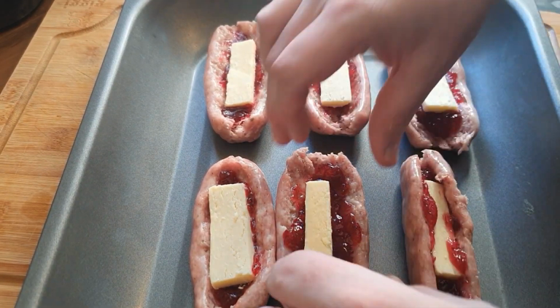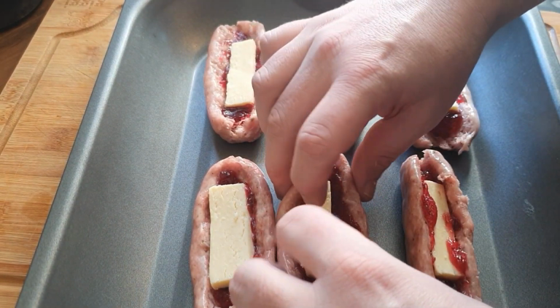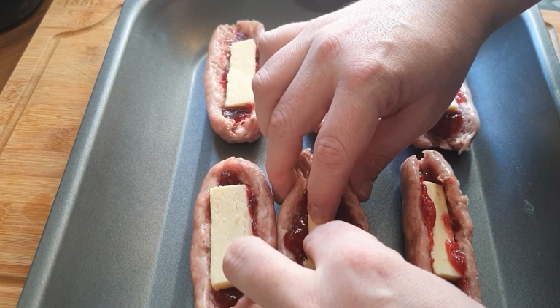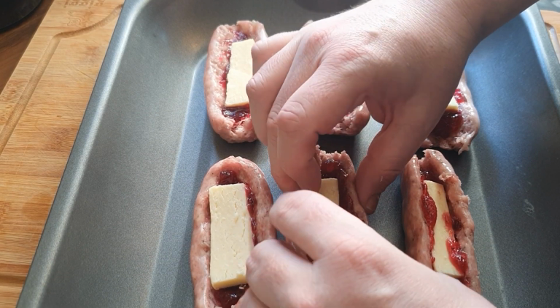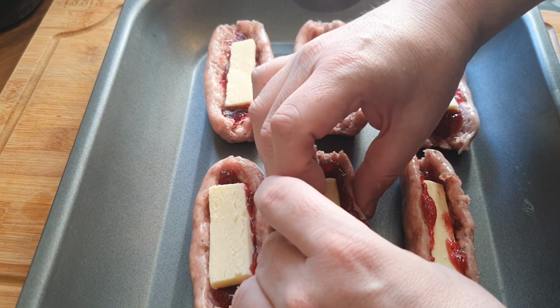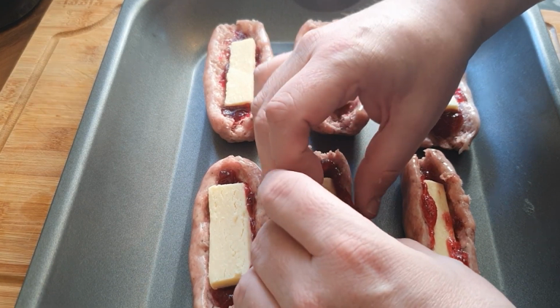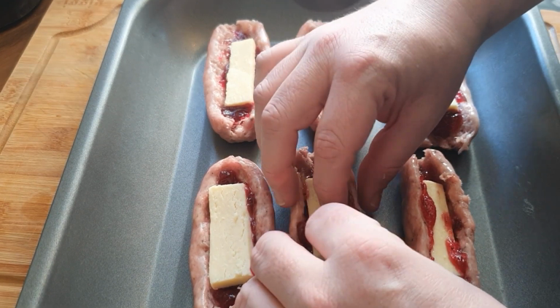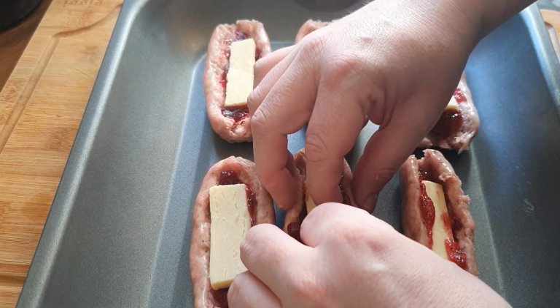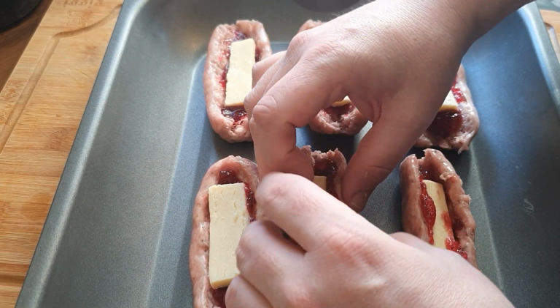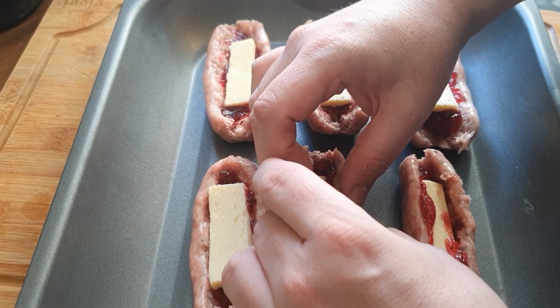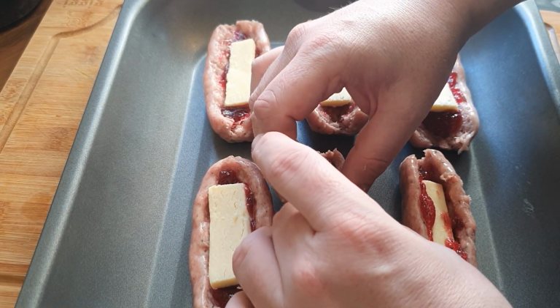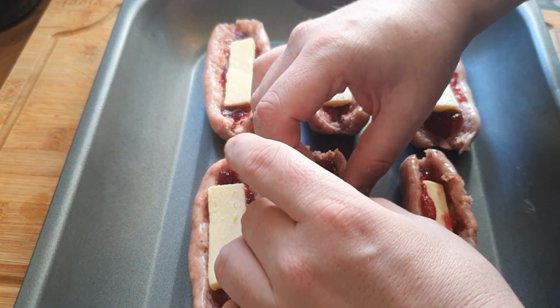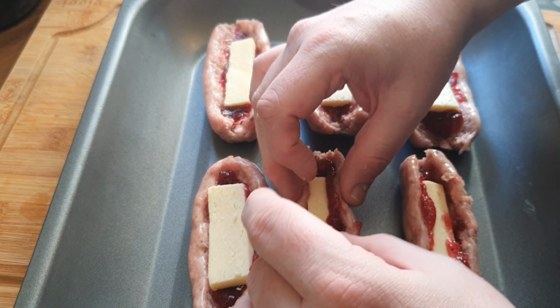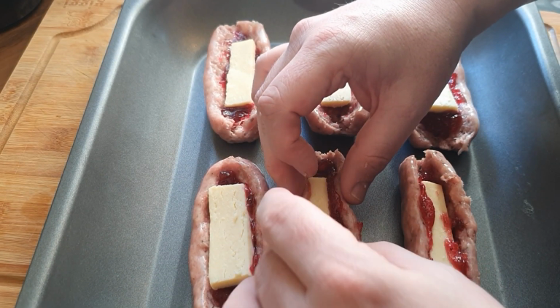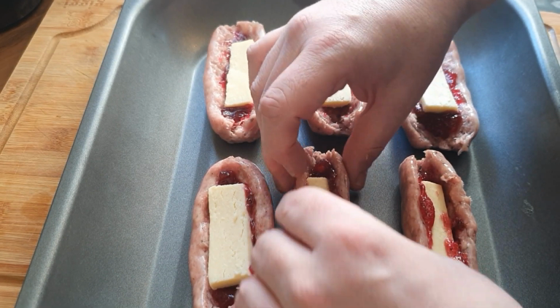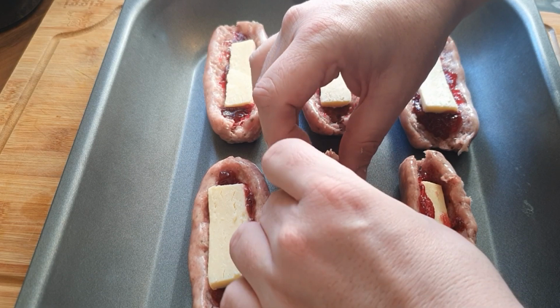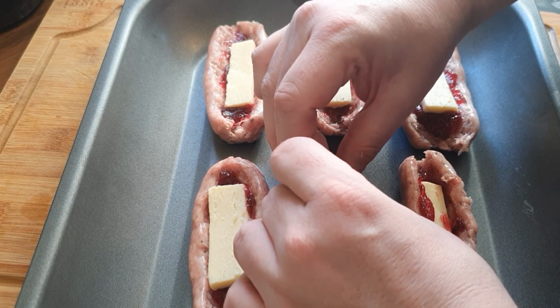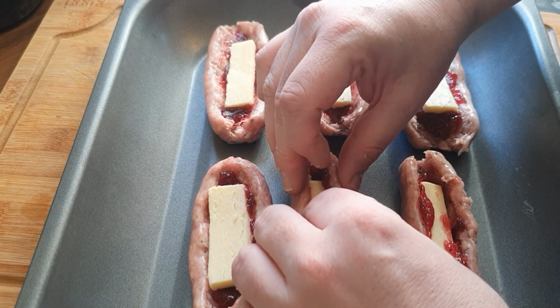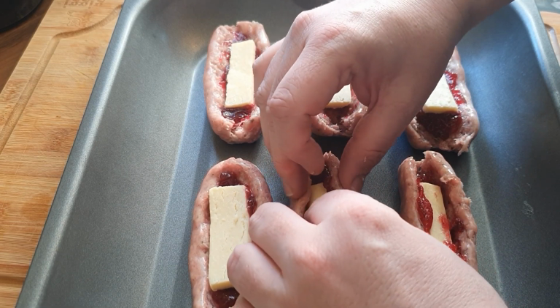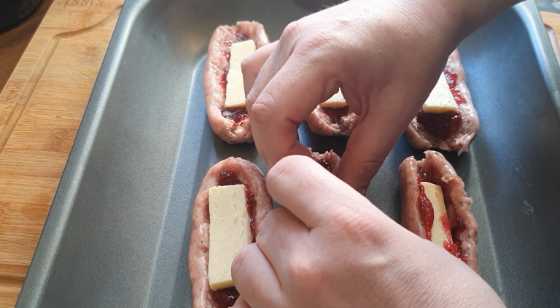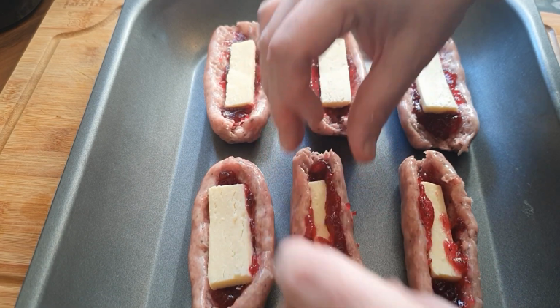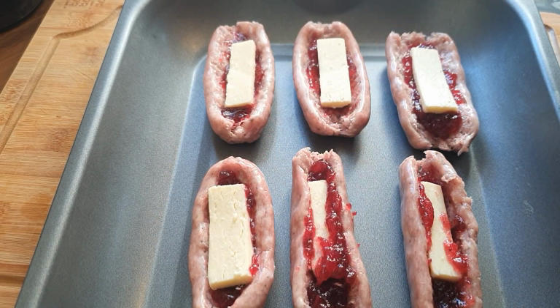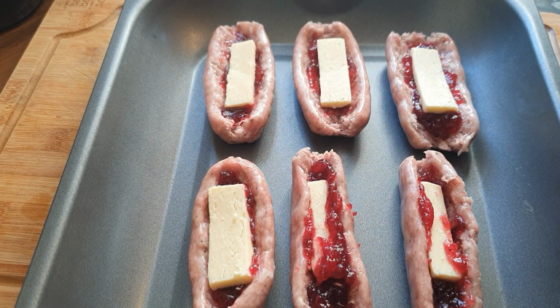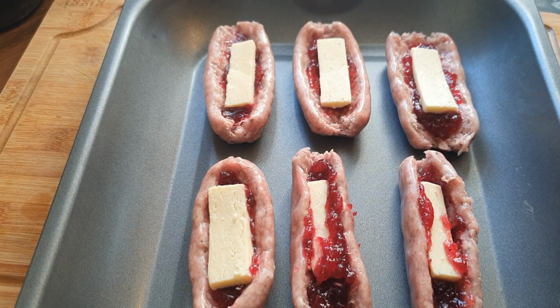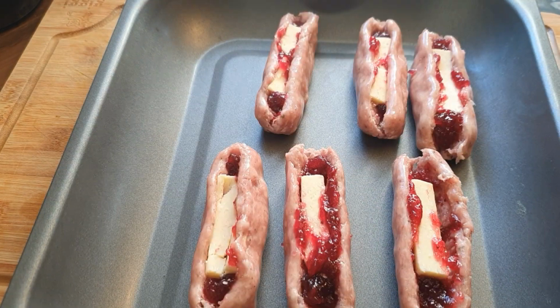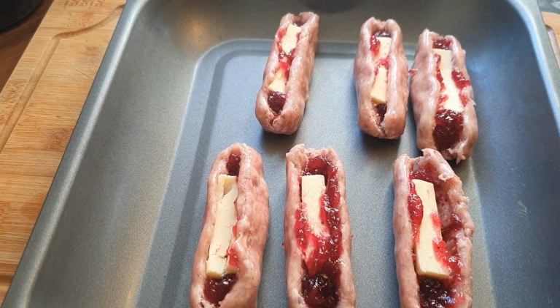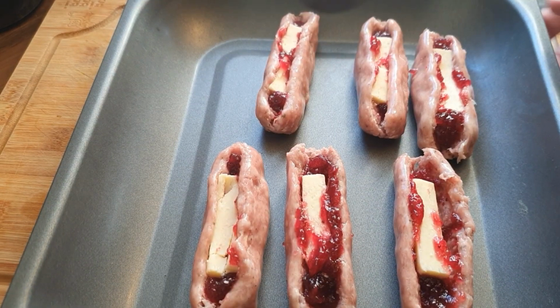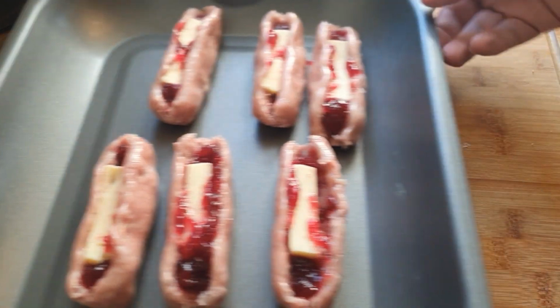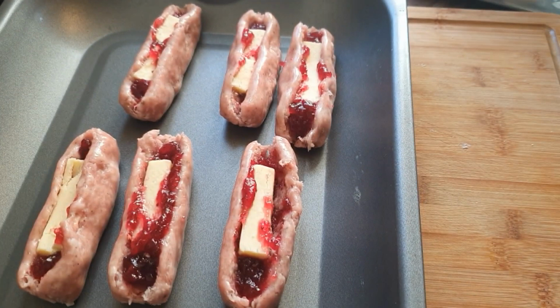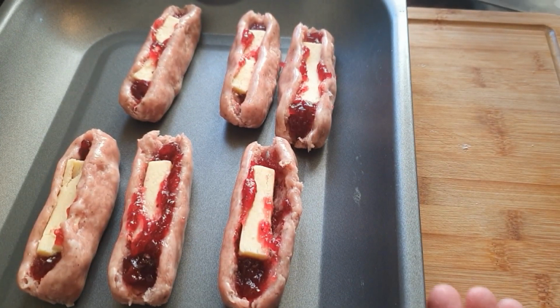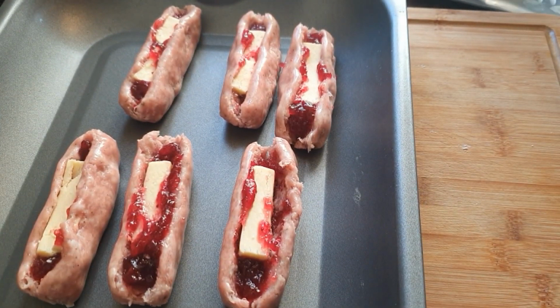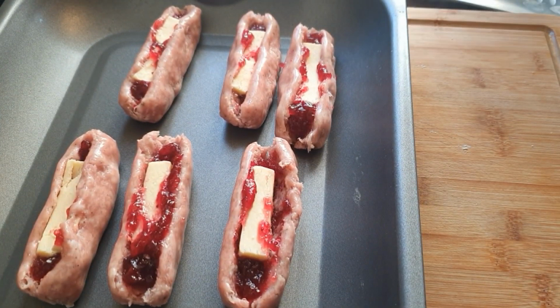Now what you want to do is just close them up. Be very gentle with them. And then we're going to wrap them in bacon and get them in the oven.